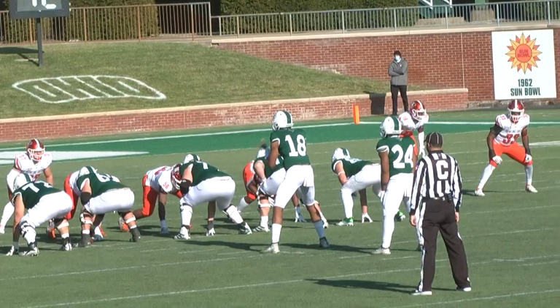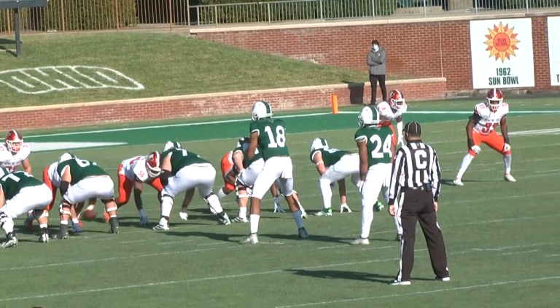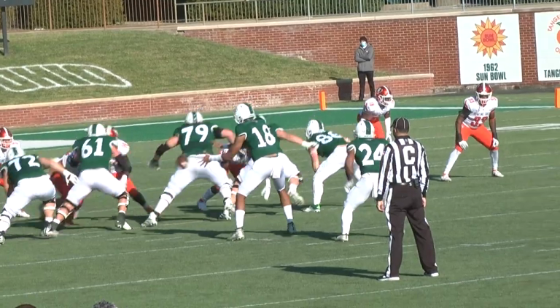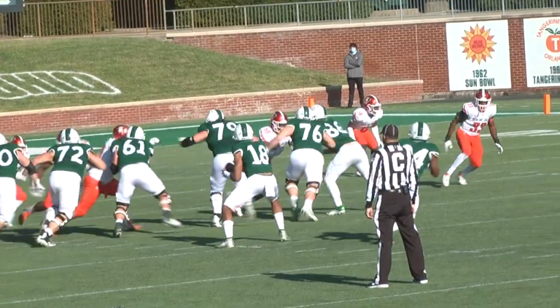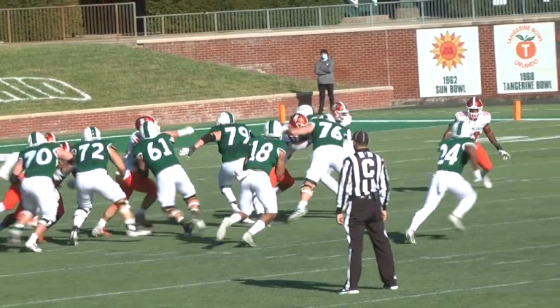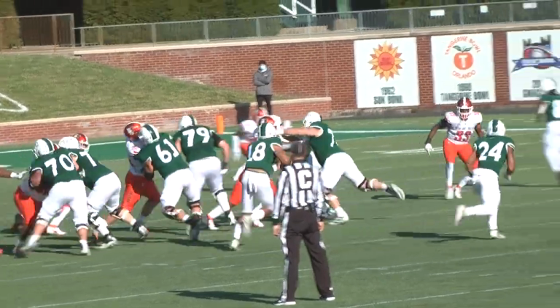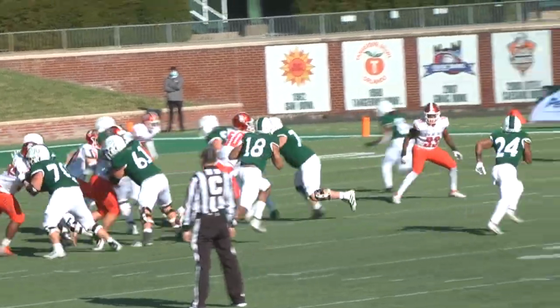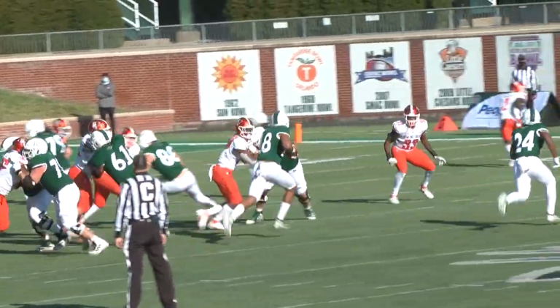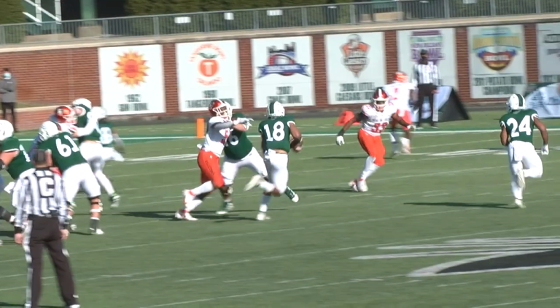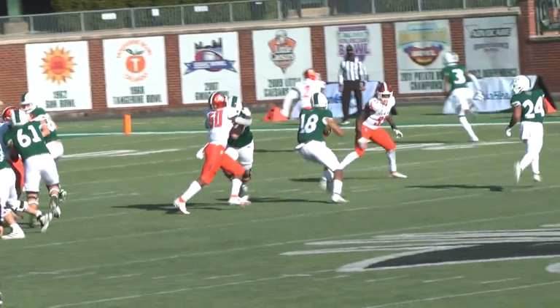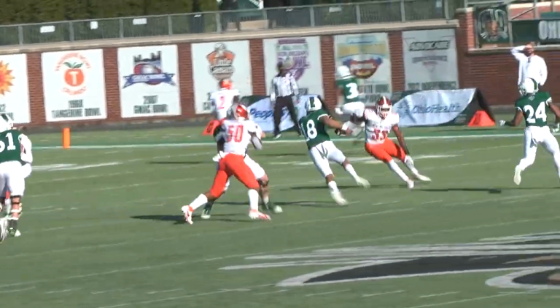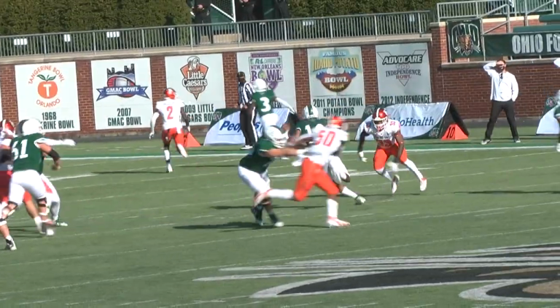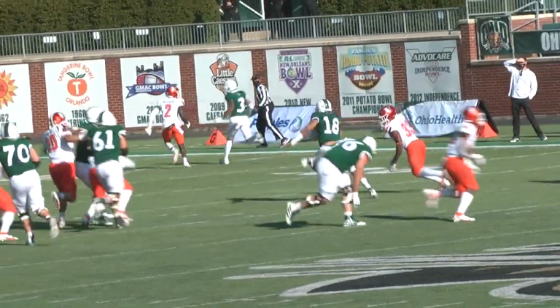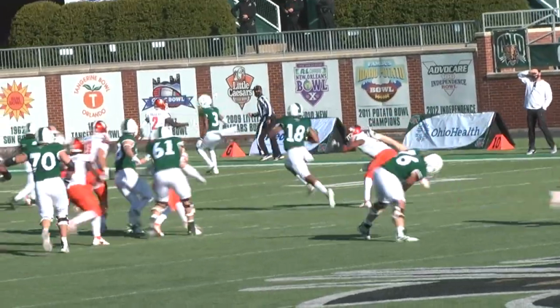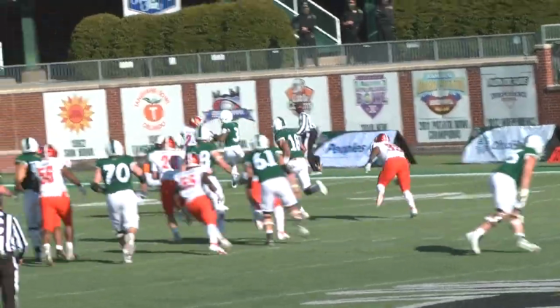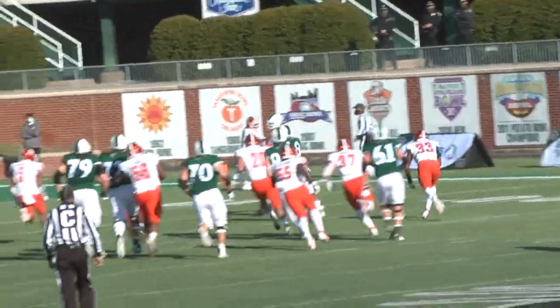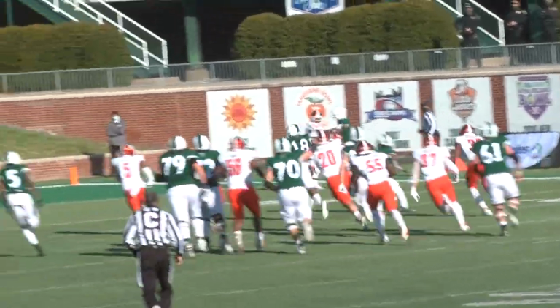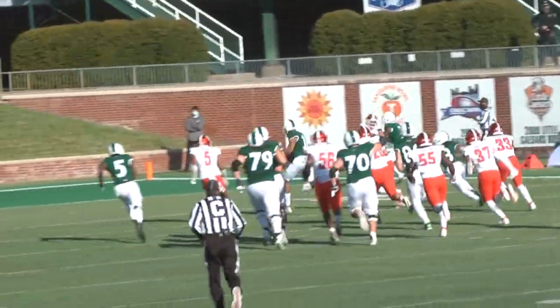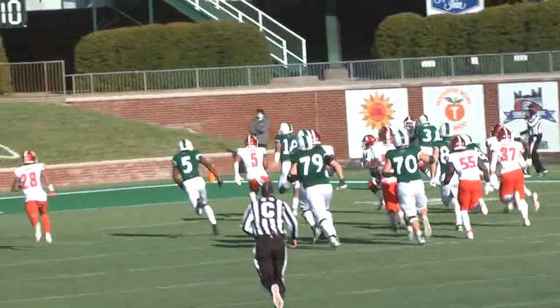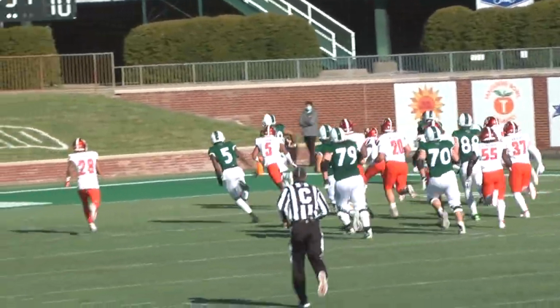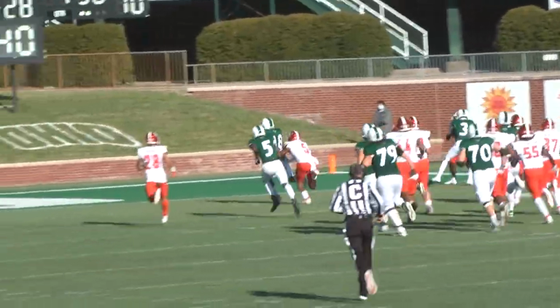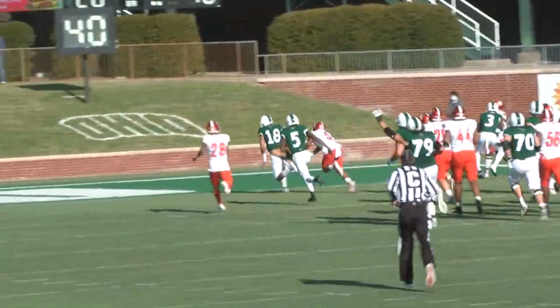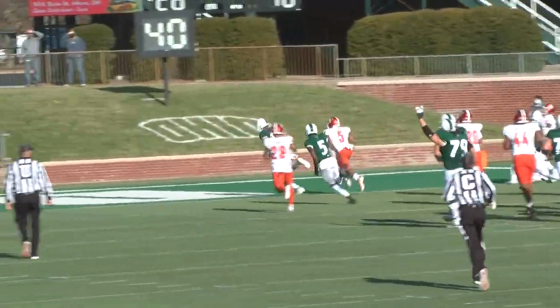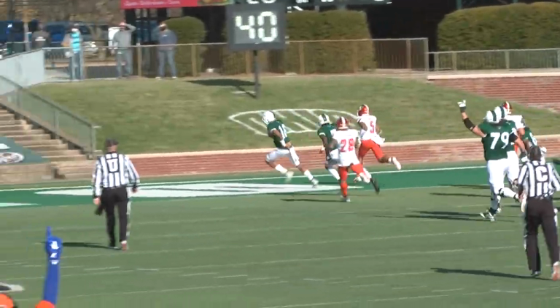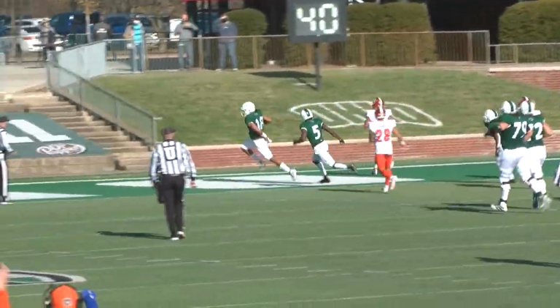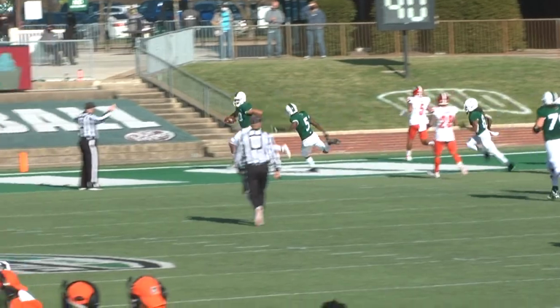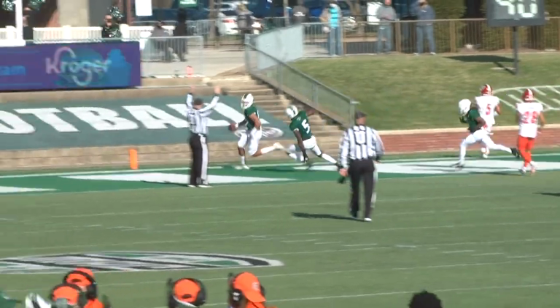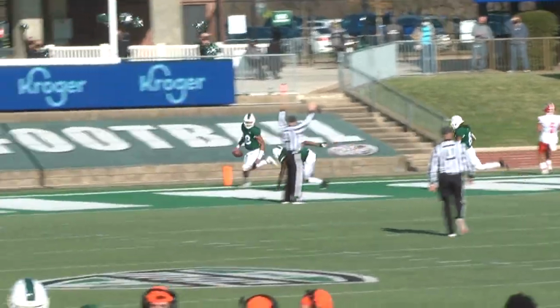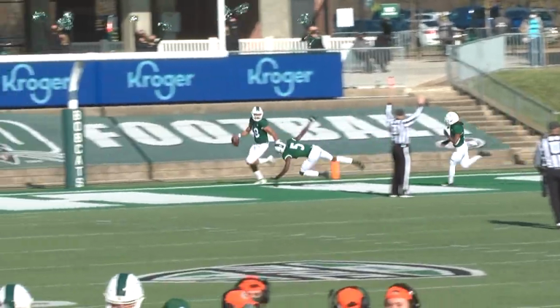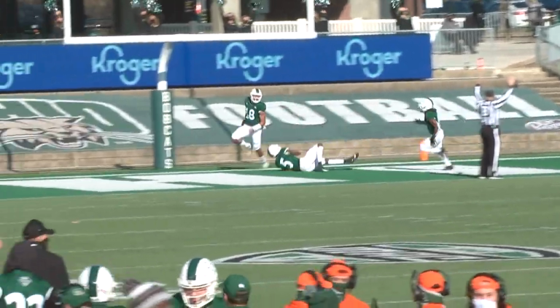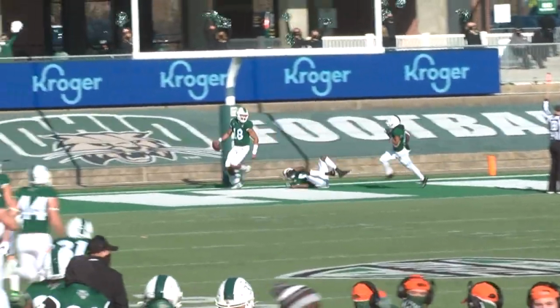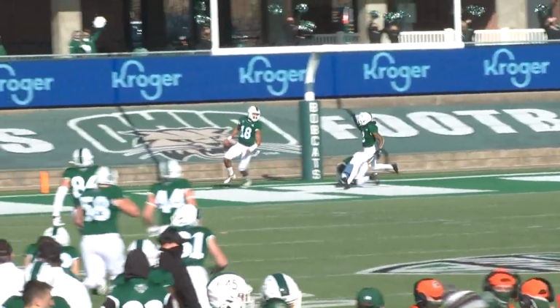Fast forward to five minutes left in the second: Armani Rogers reads the defender on the option and keeps it, sprinting untouched 29 yards into the end zone. The Bobcats are now up 35-10.